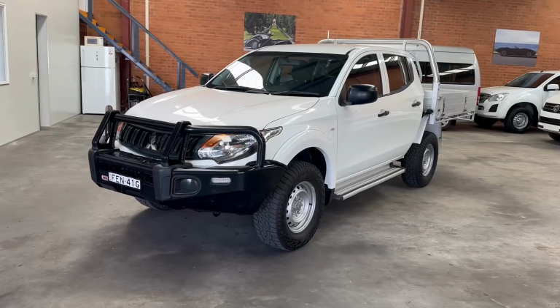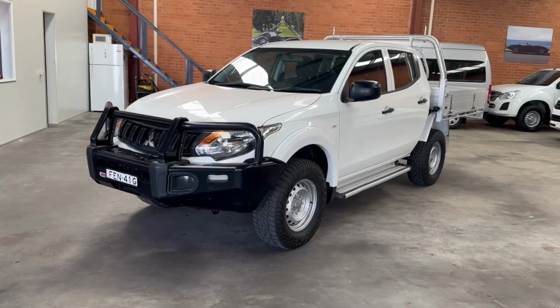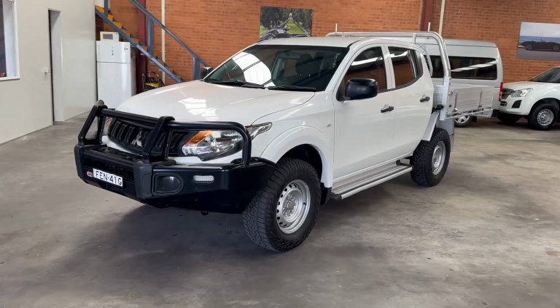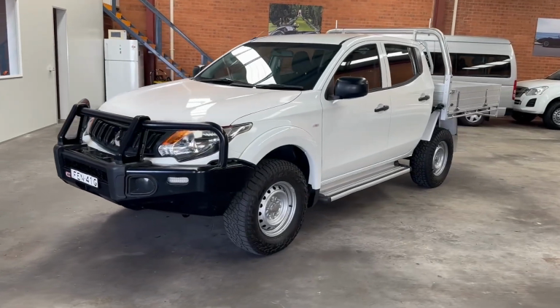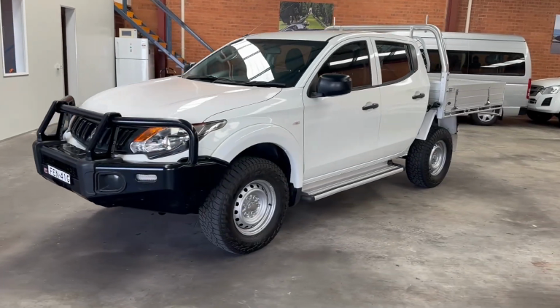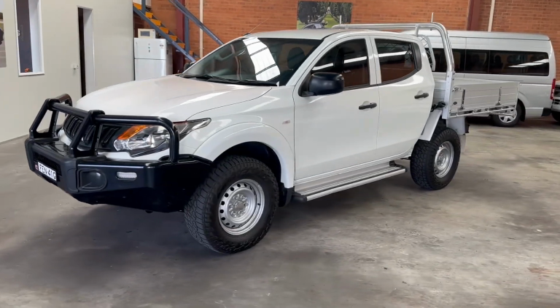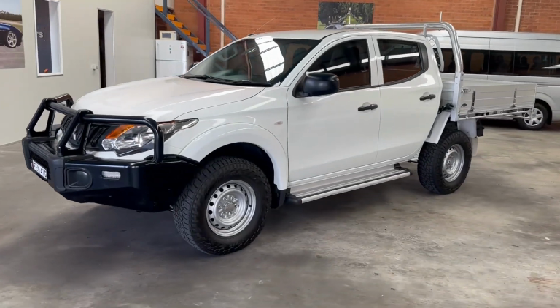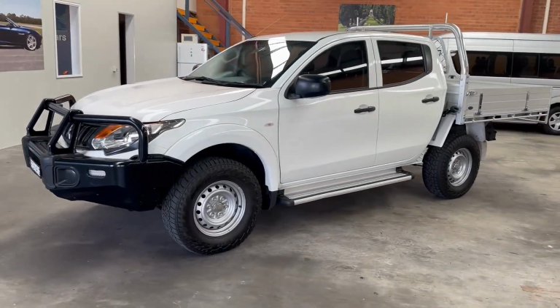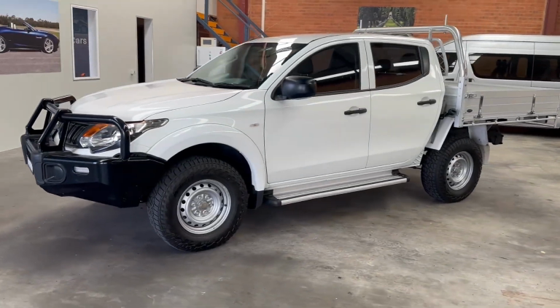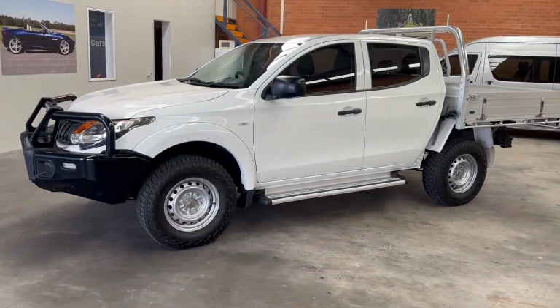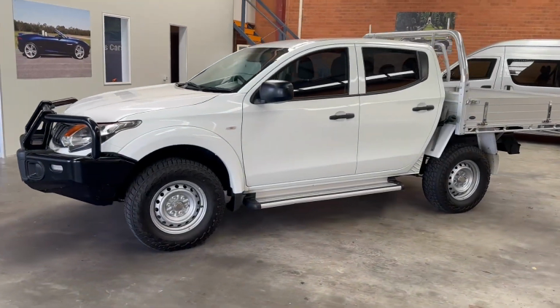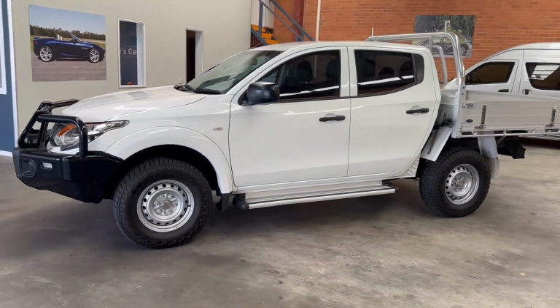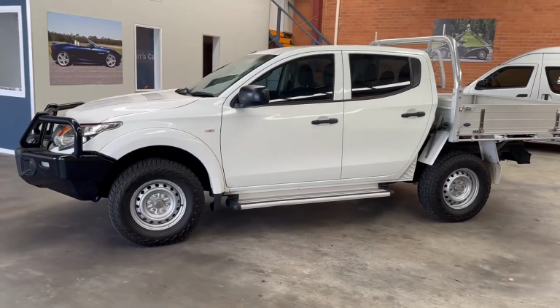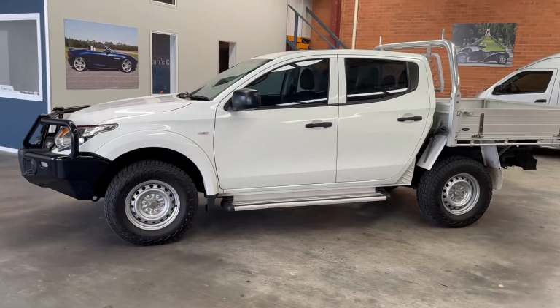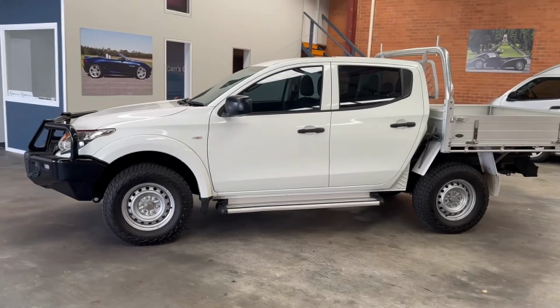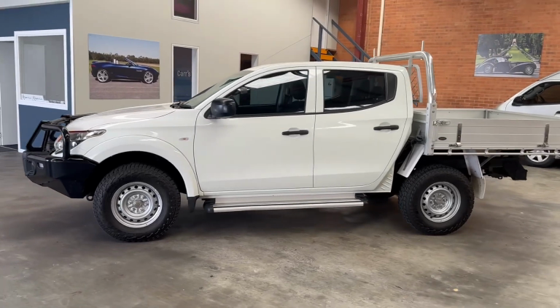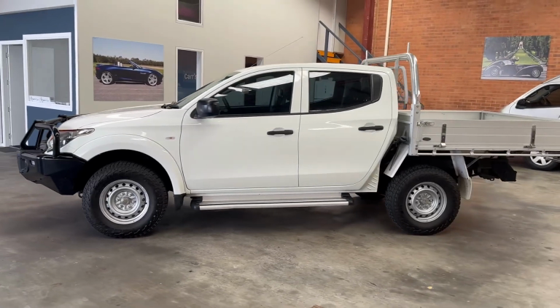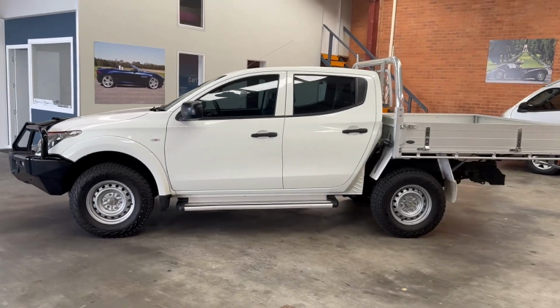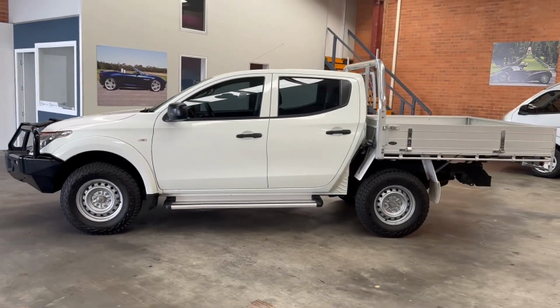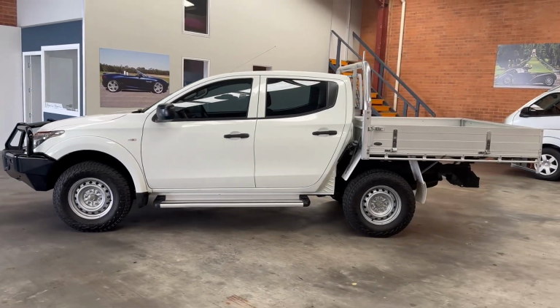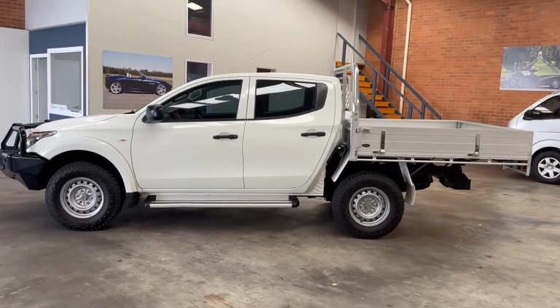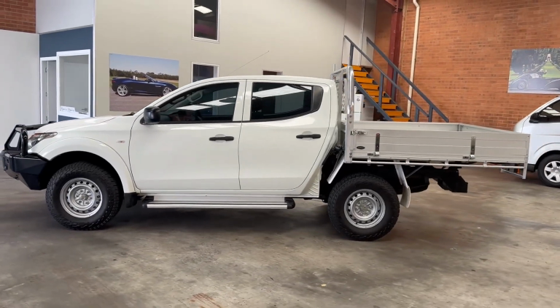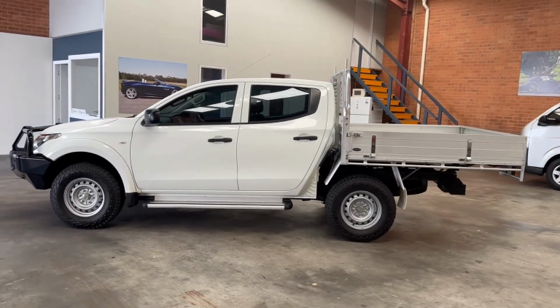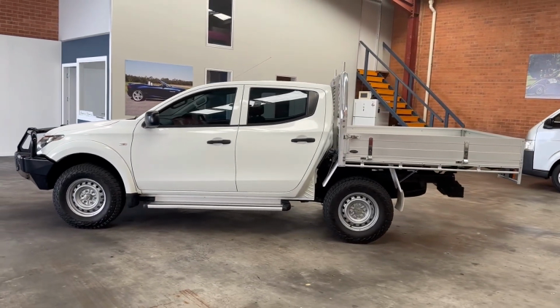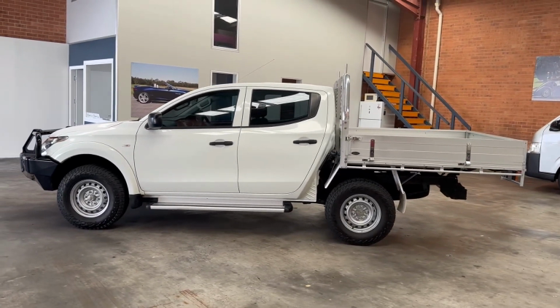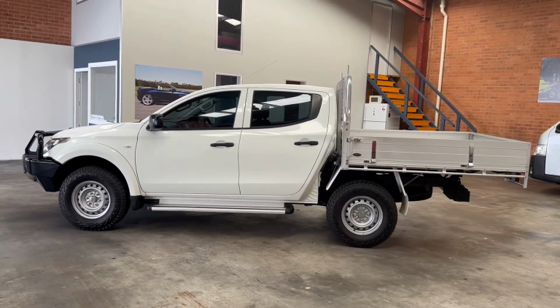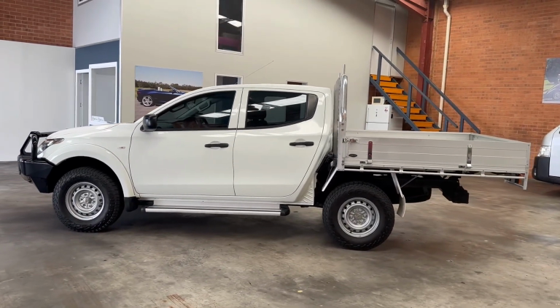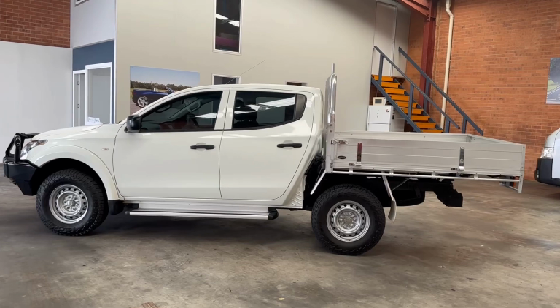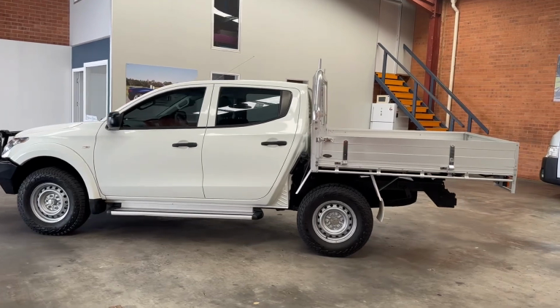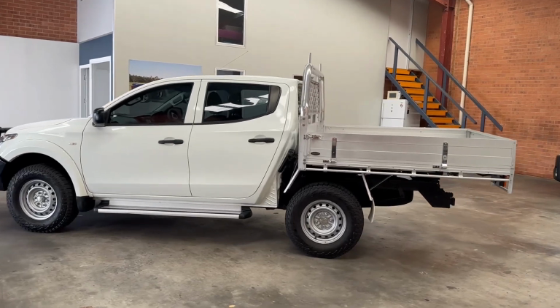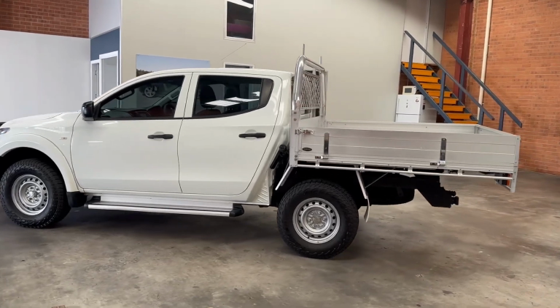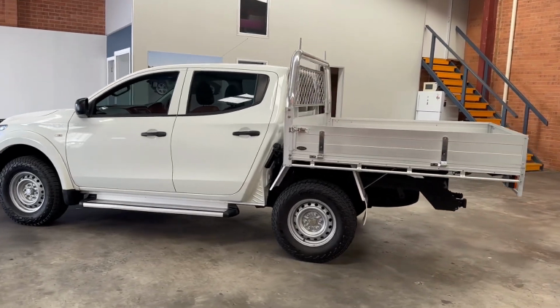Hi there. Thanks for taking time out to have a look at my Mitsubishi Triton four wheel drive. This one looks like it's had quite an easy life. As you can see in the tray it's barely been used and the undercarriage is just as nice as the top.